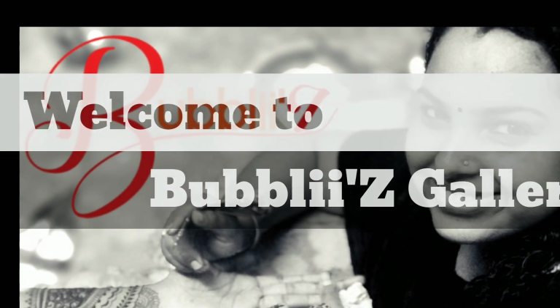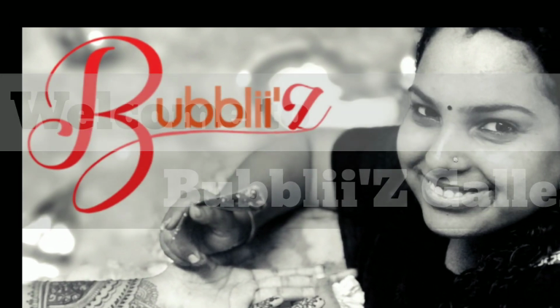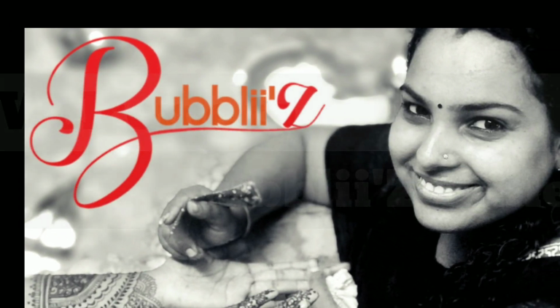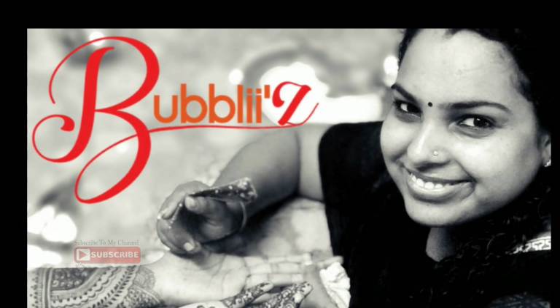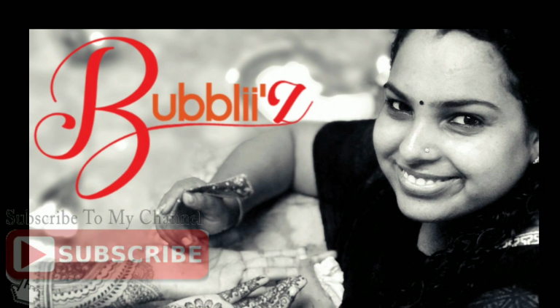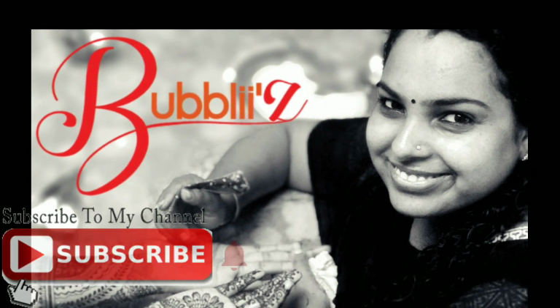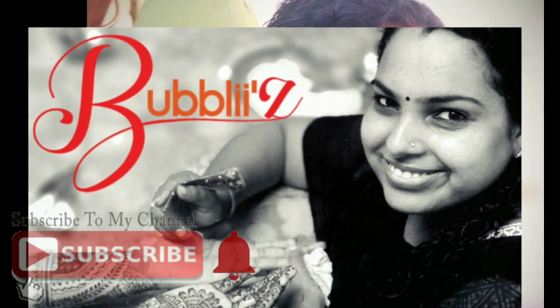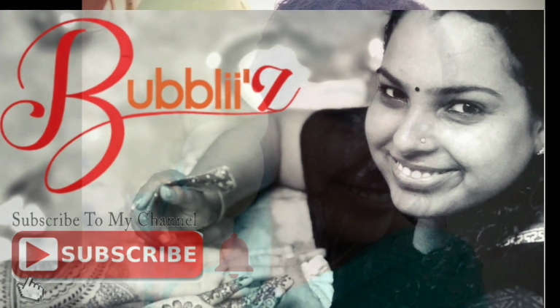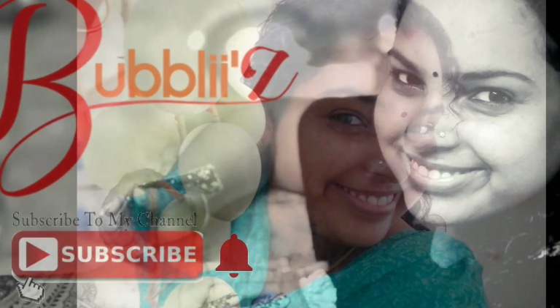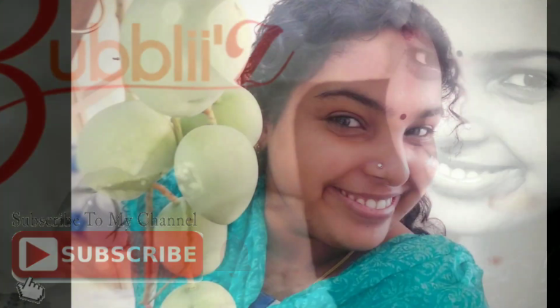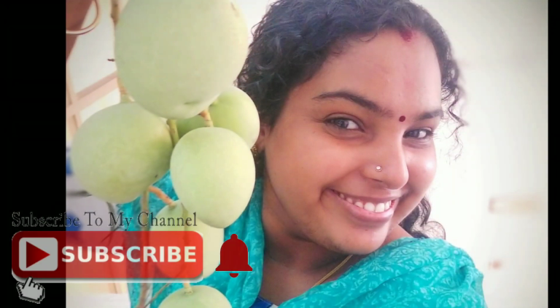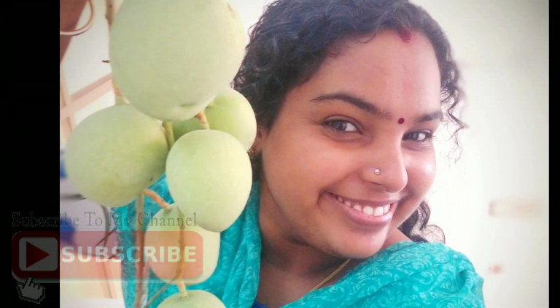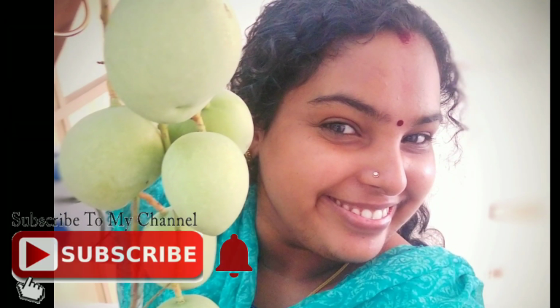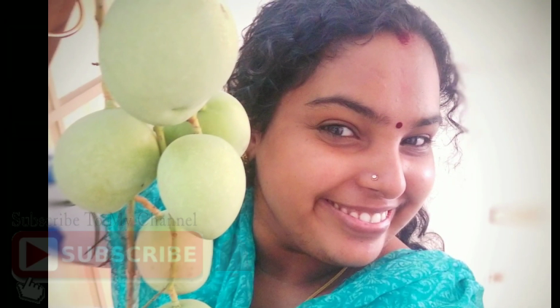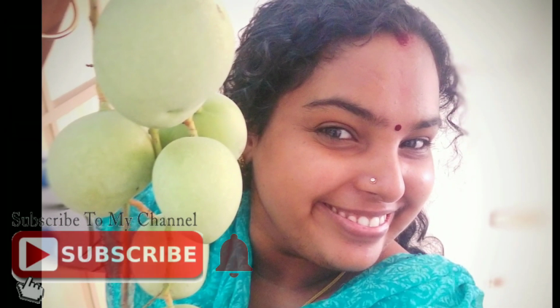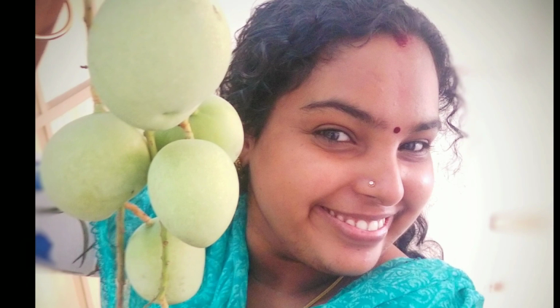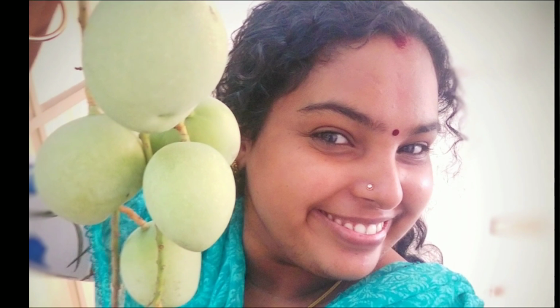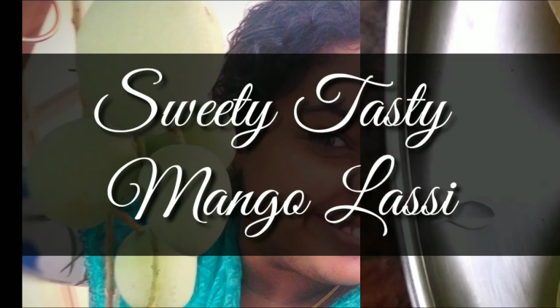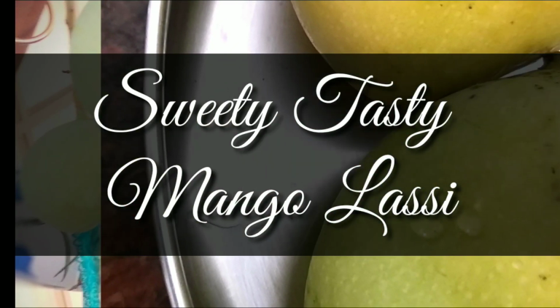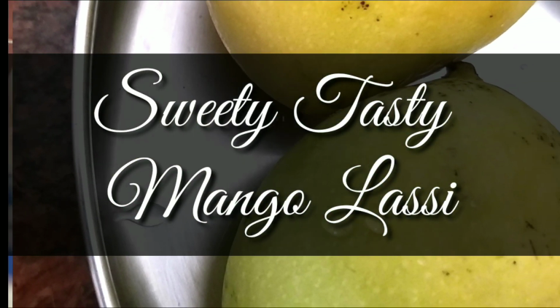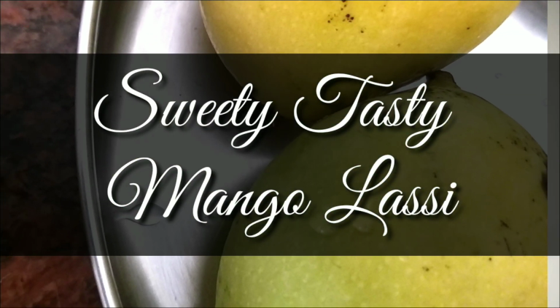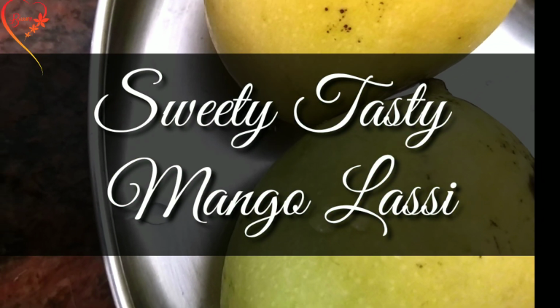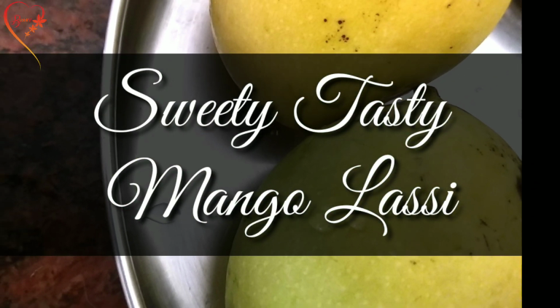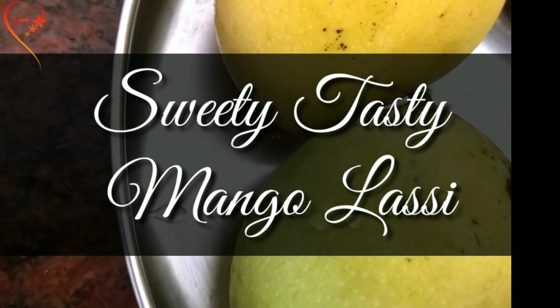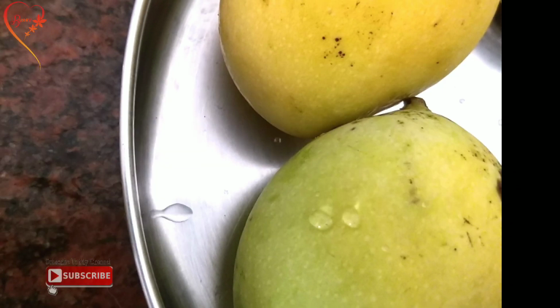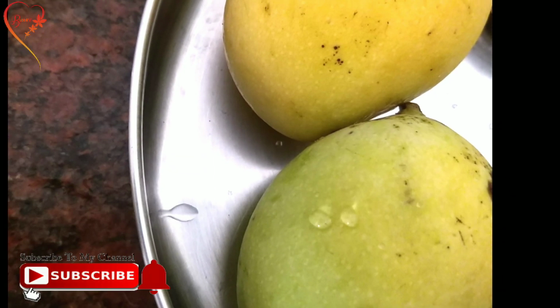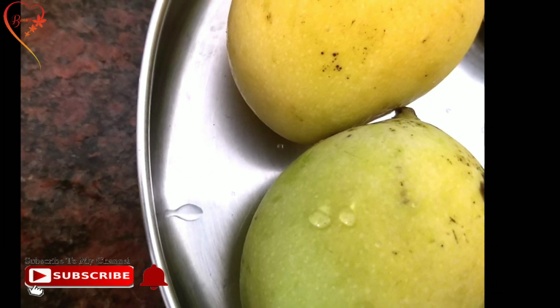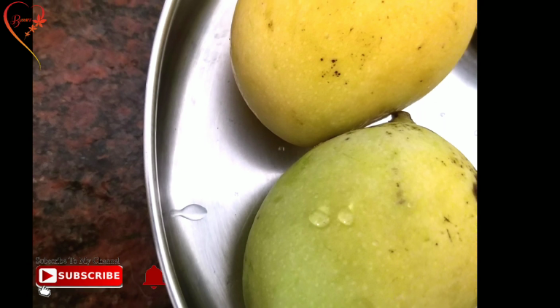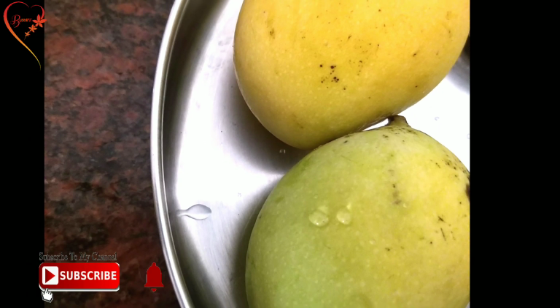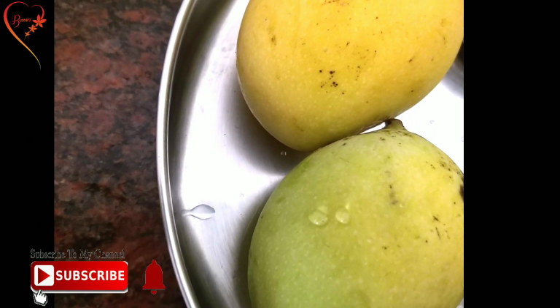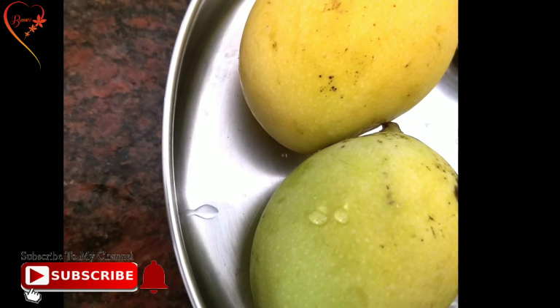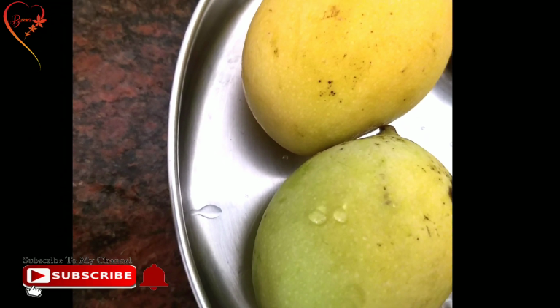You have made mango varieties — for this mango I am going to give you a mango recipe. Sweet, tasty mango lassi. If you want to subscribe to my channel, please press the bell icon.